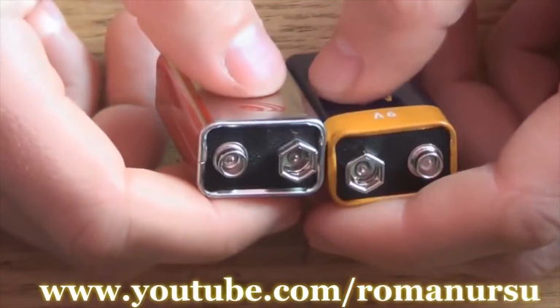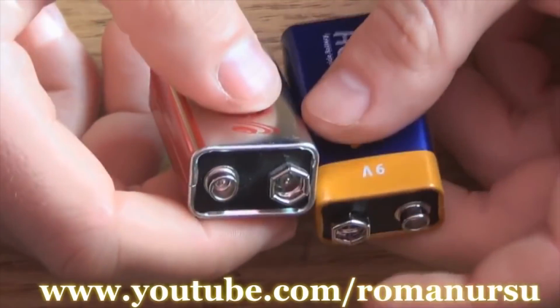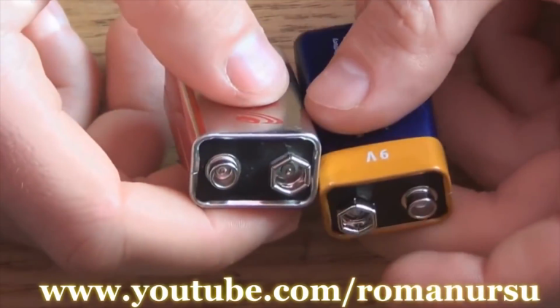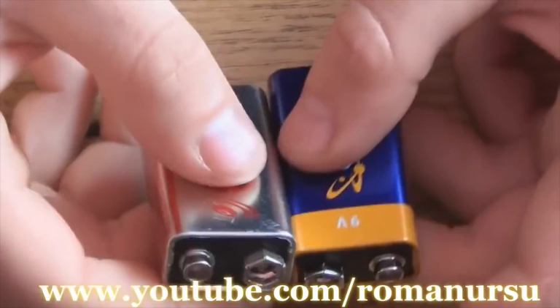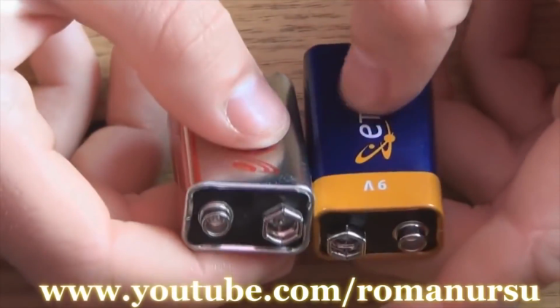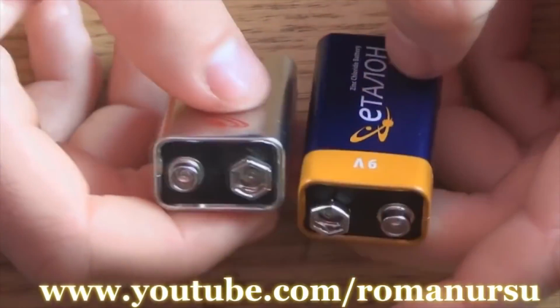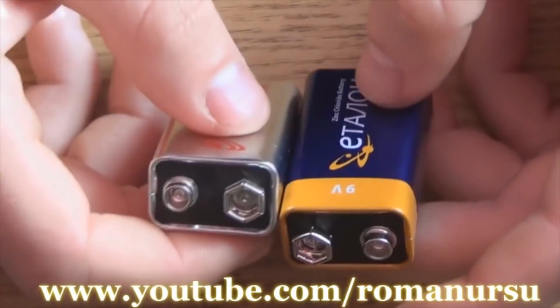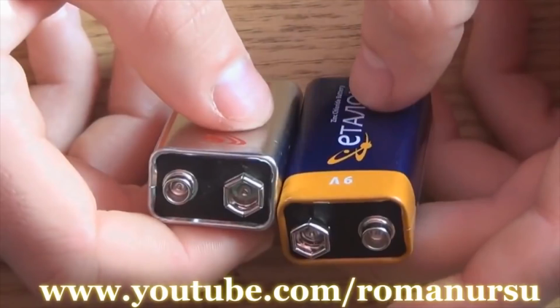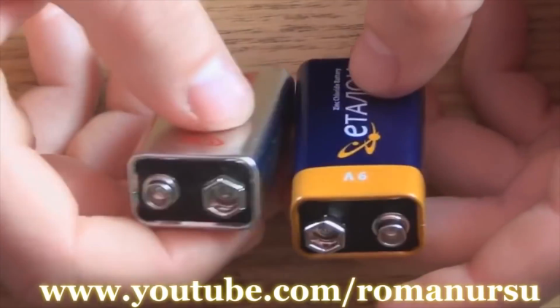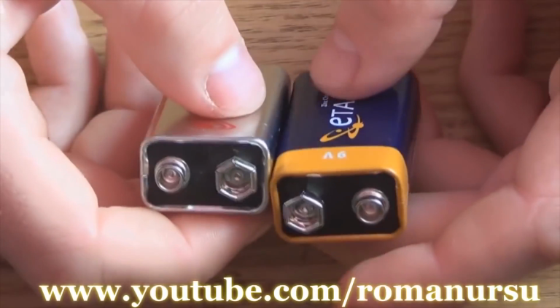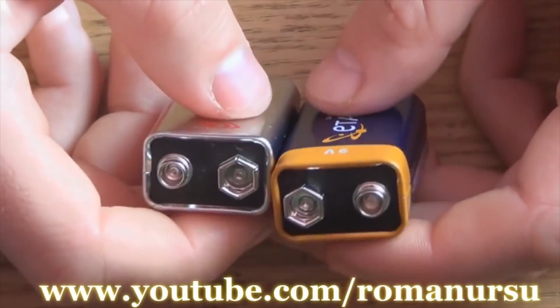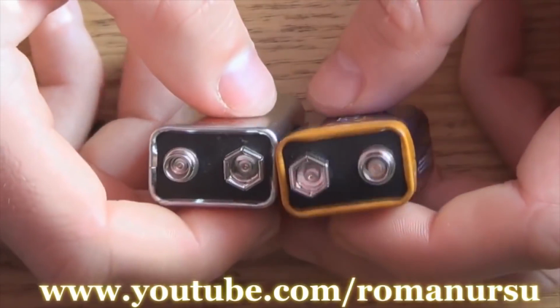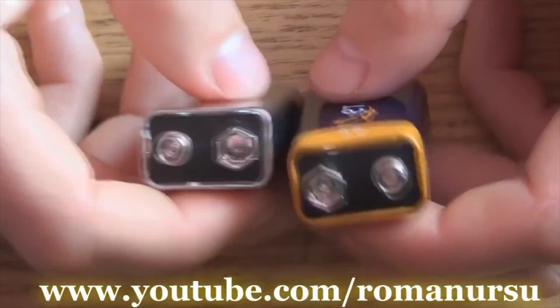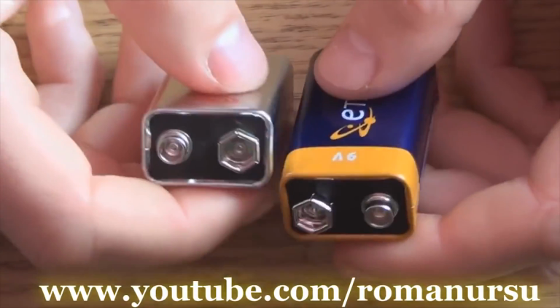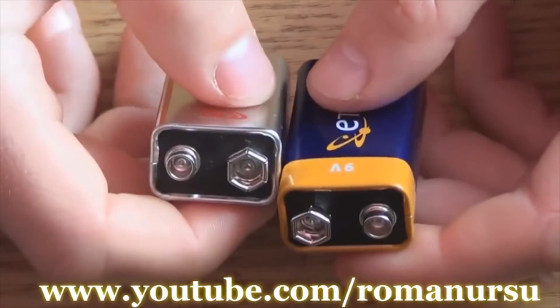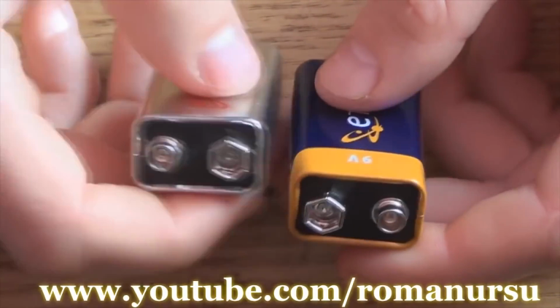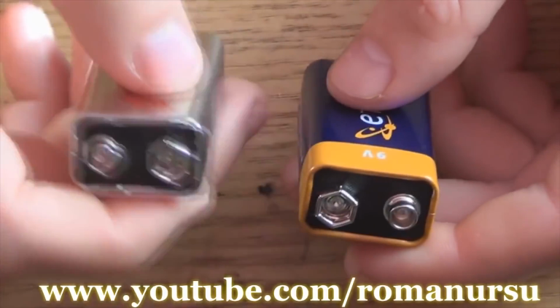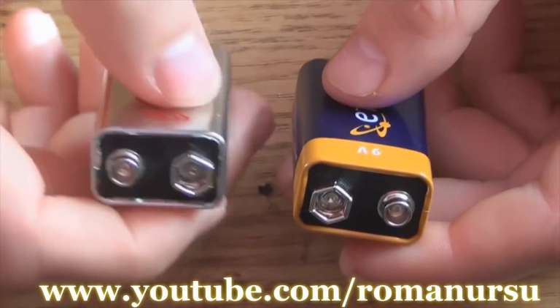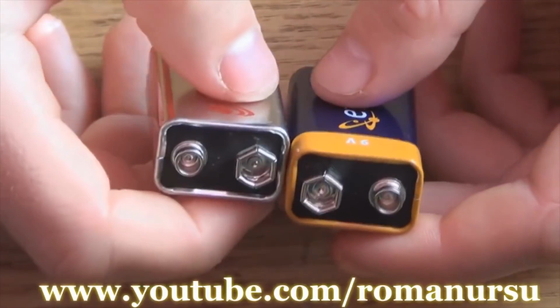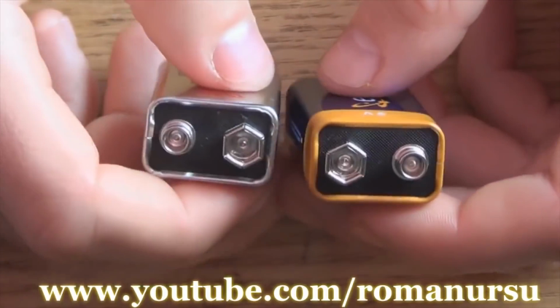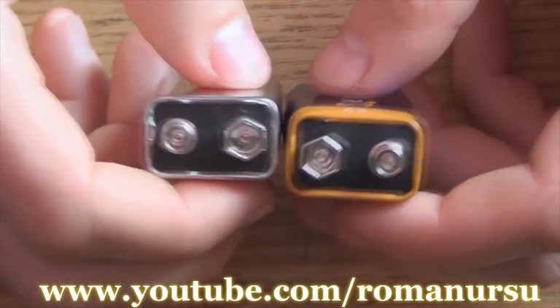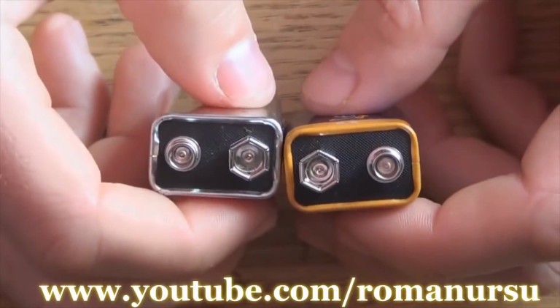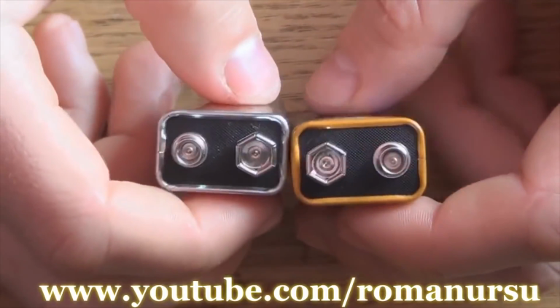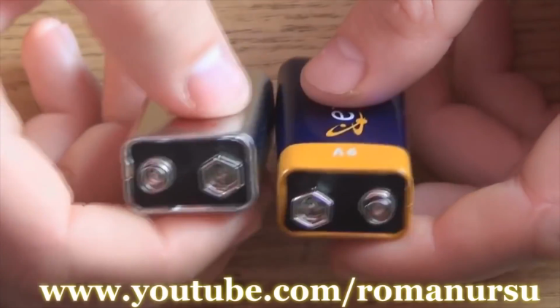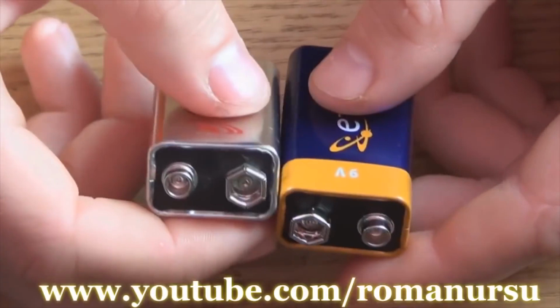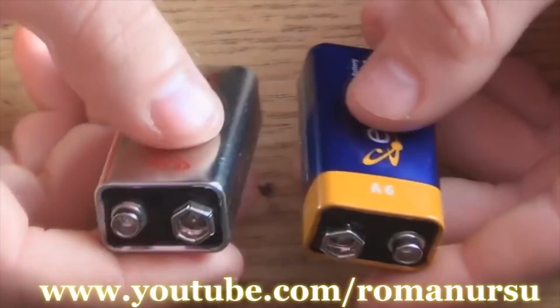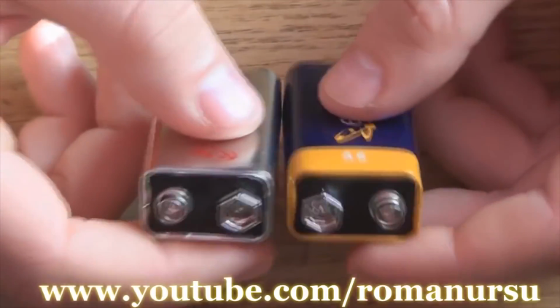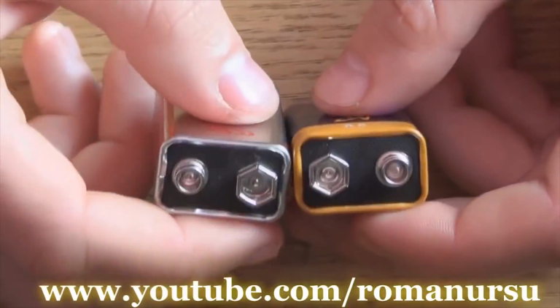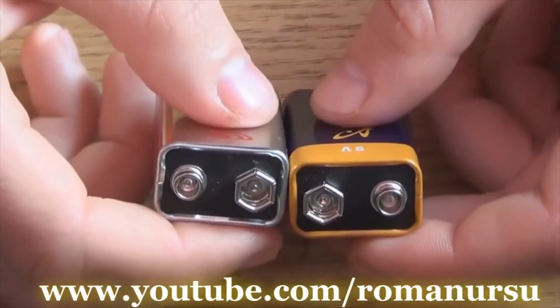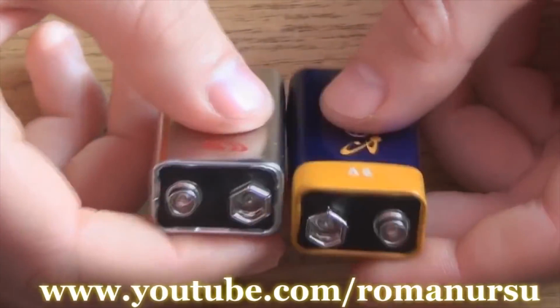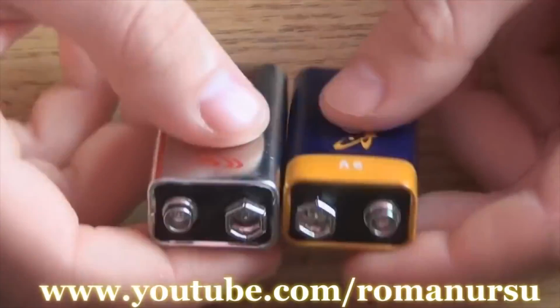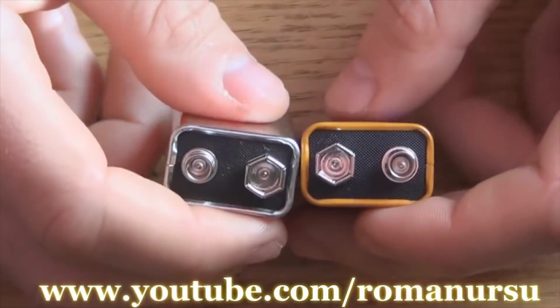First of all we will prepare the battery terminal. If you have some old toys where 9 volt batteries were used, you may remove the battery cap and use it as it is. But if you don't, you can make one like this.